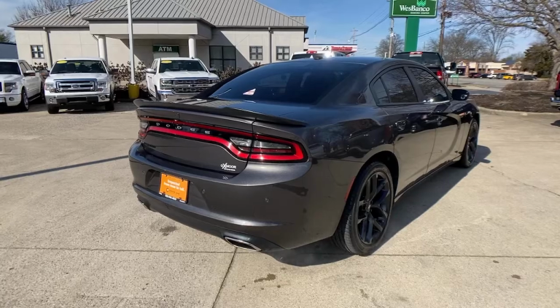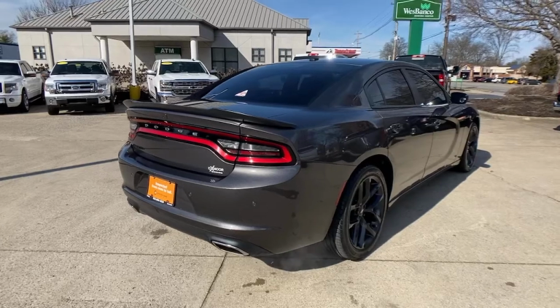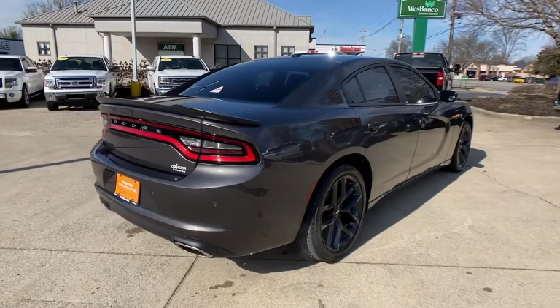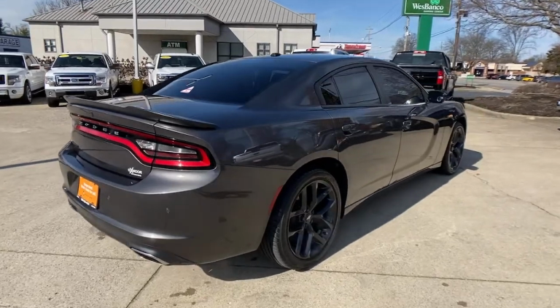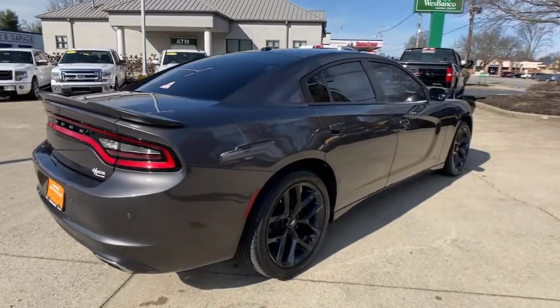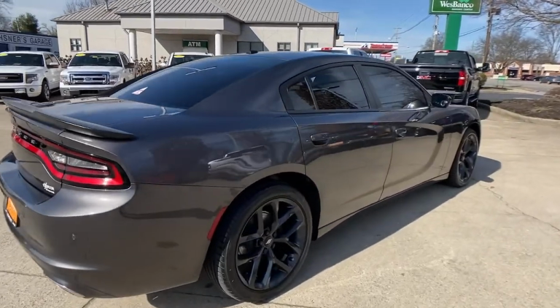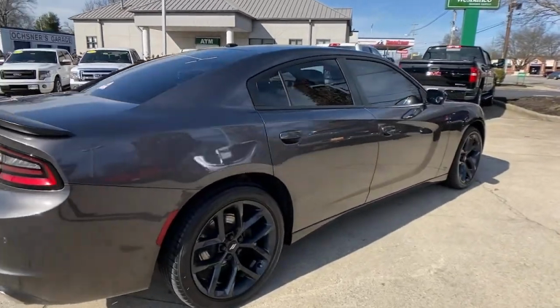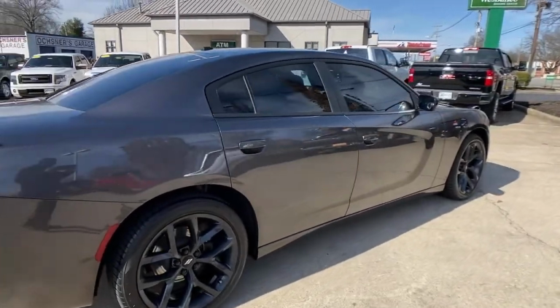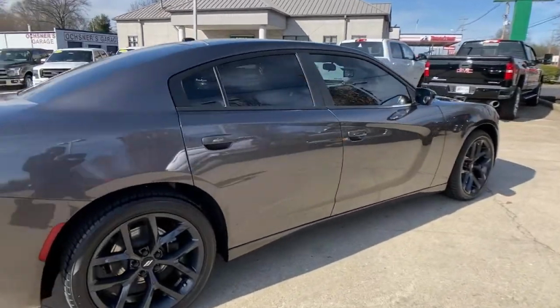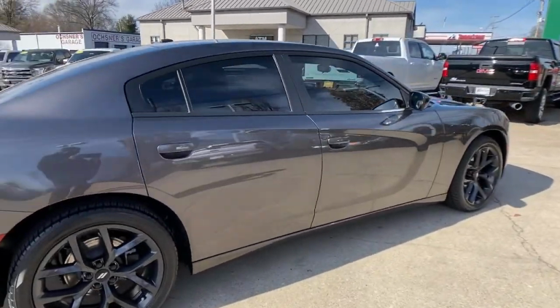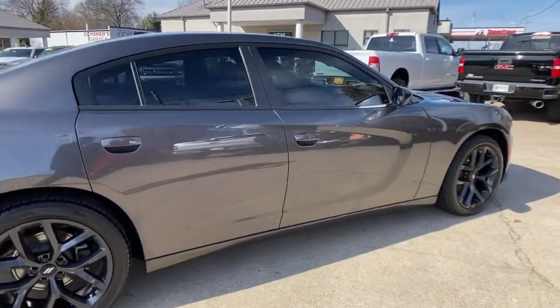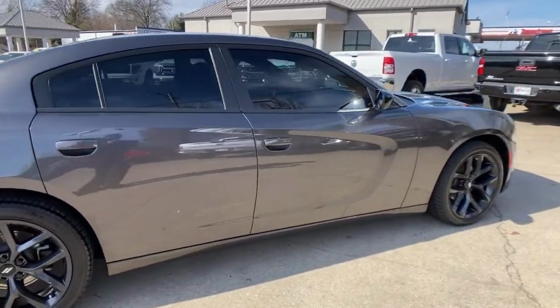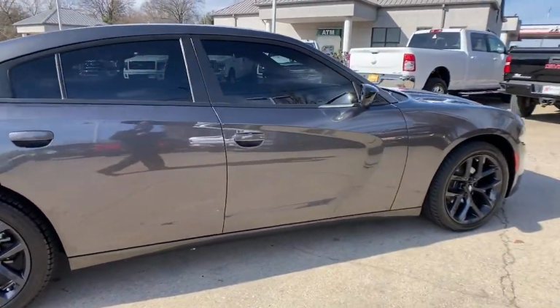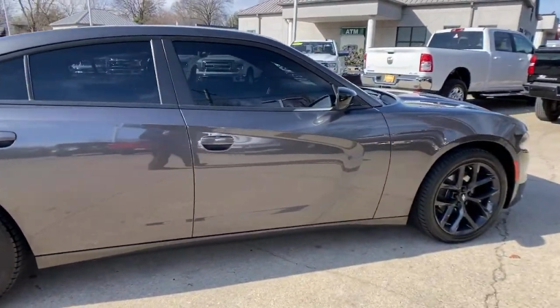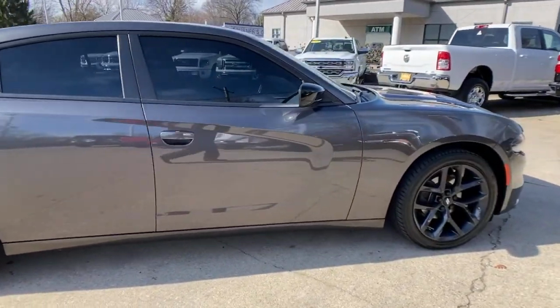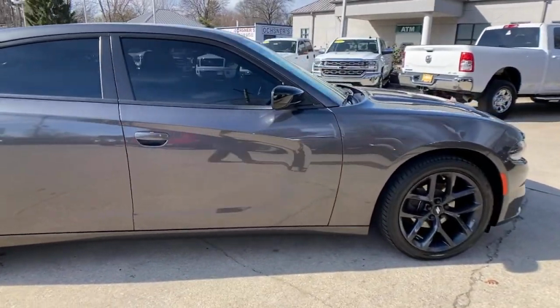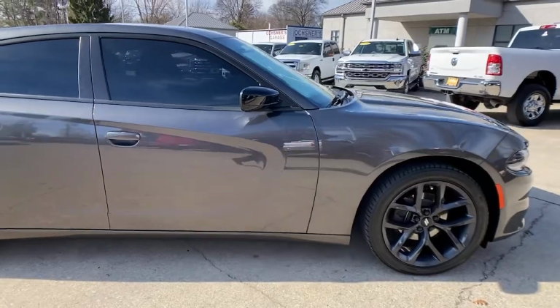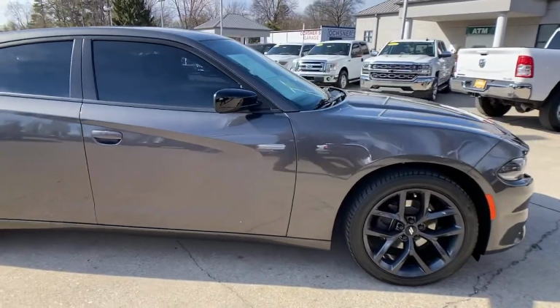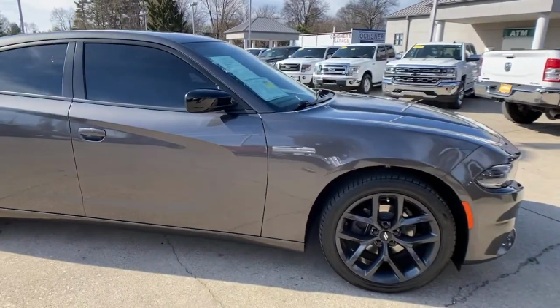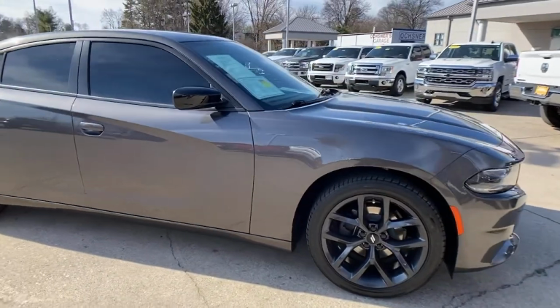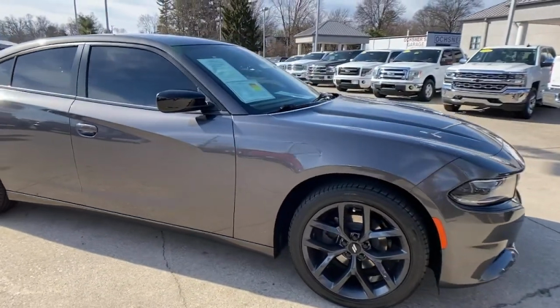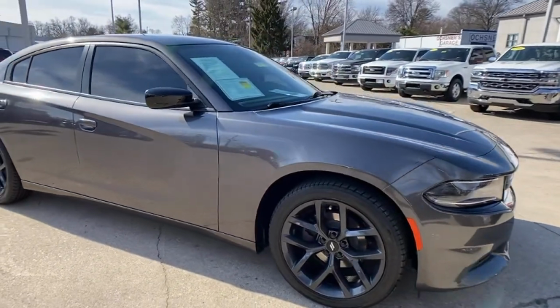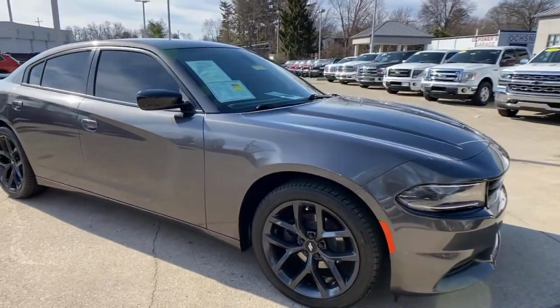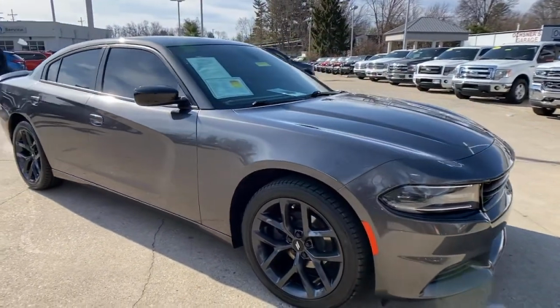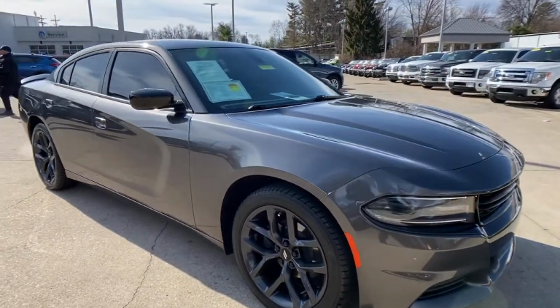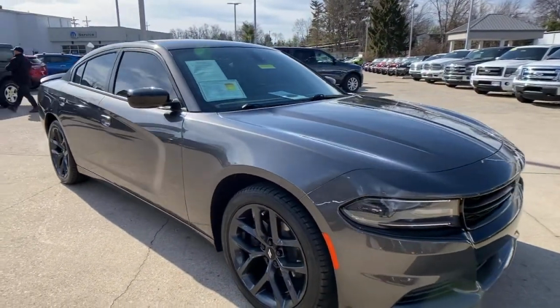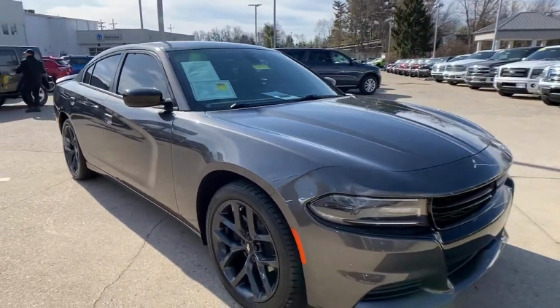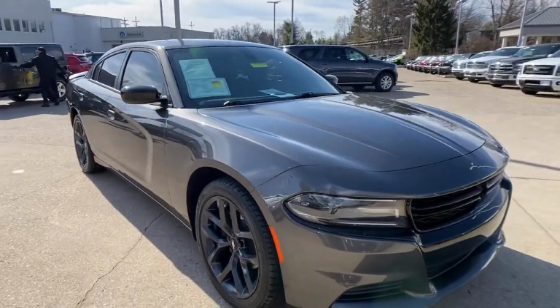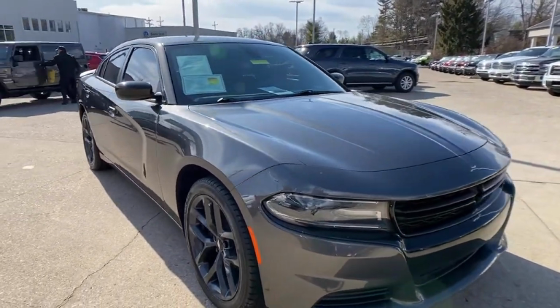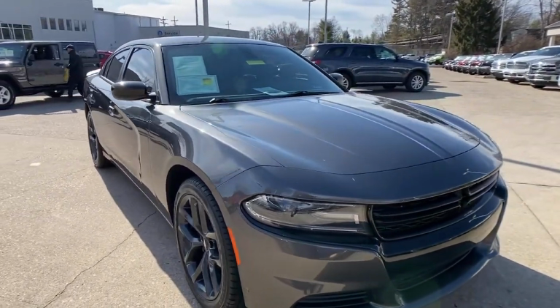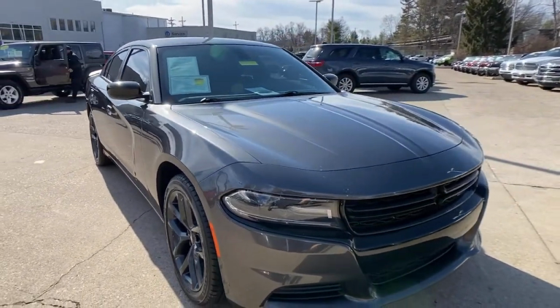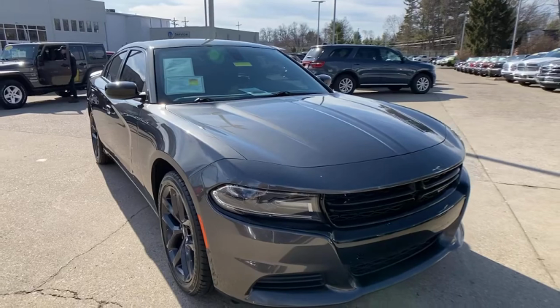This could be the car for you. The 2019 Dodge Charger. This vehicle still has fewer than 15,000 miles on the clock, so it won't last long.